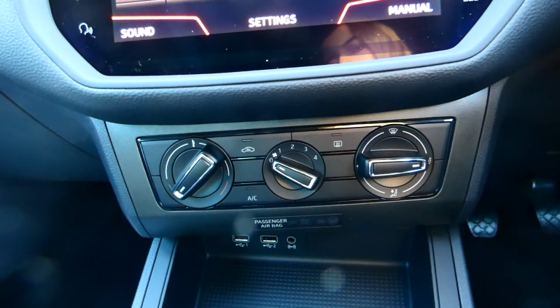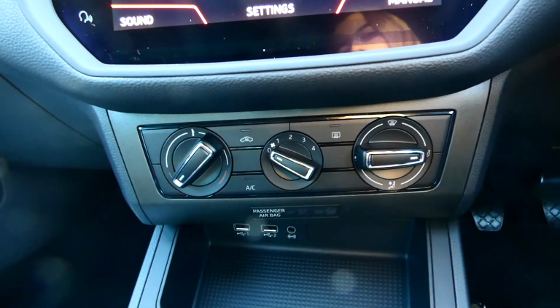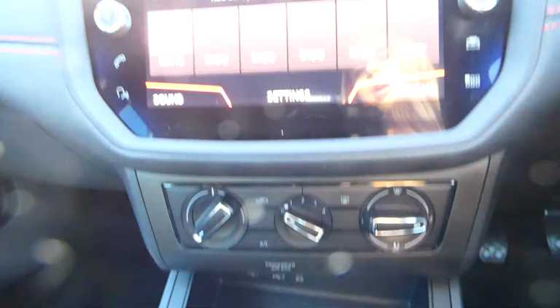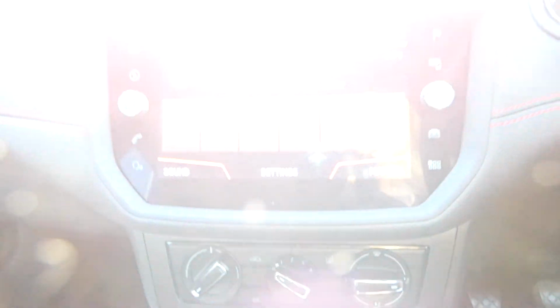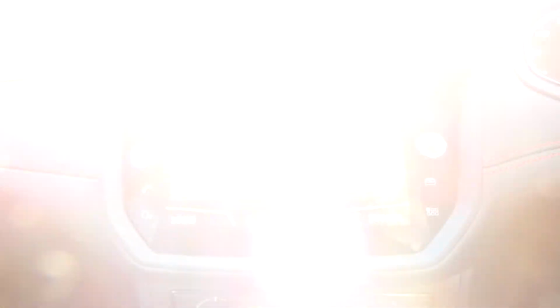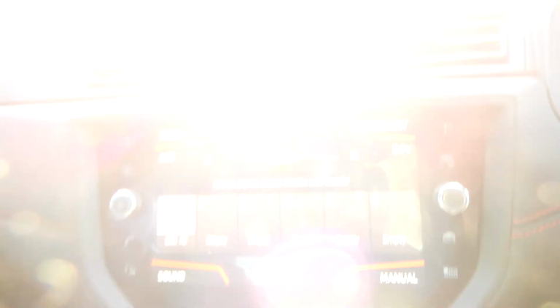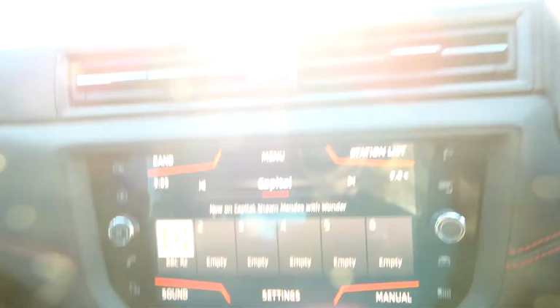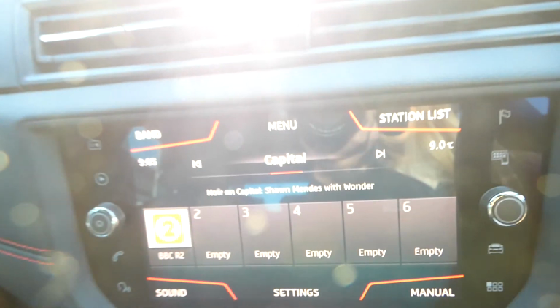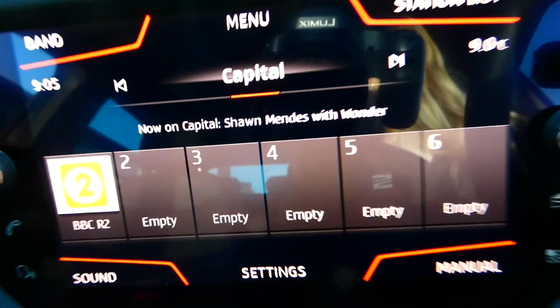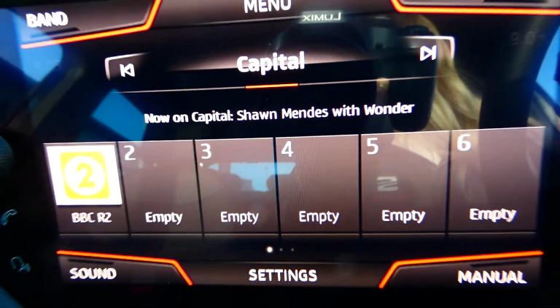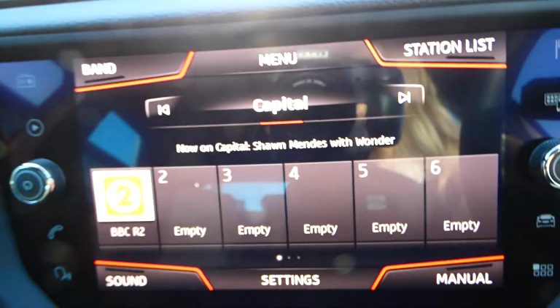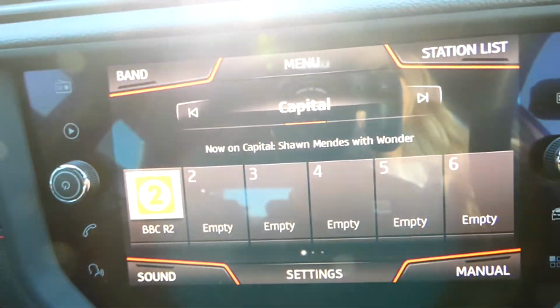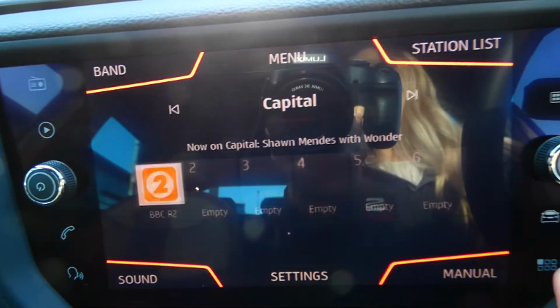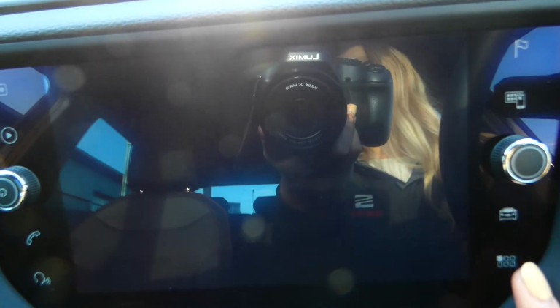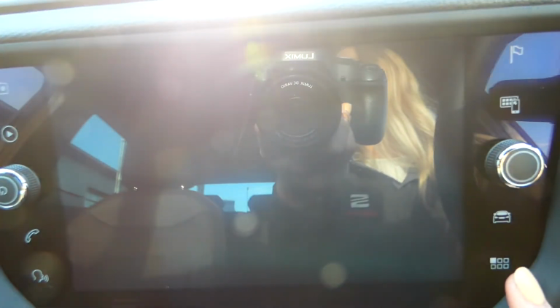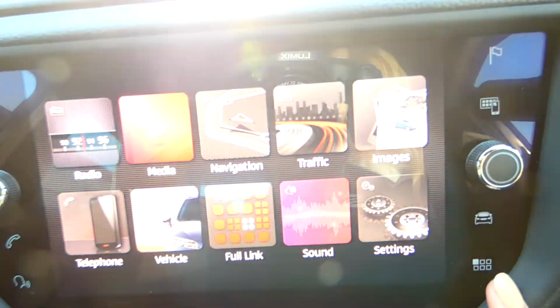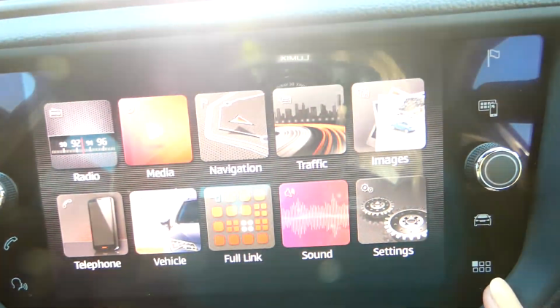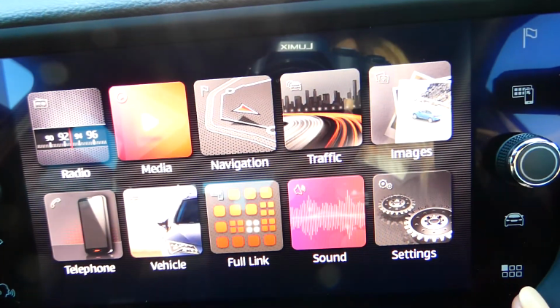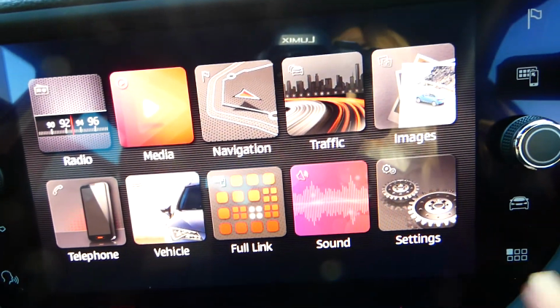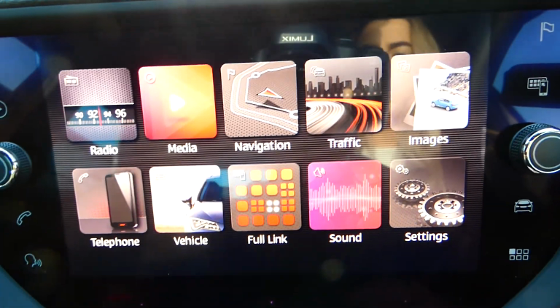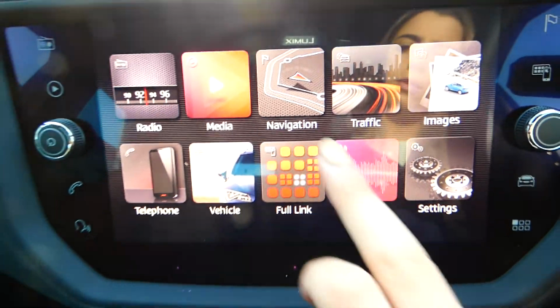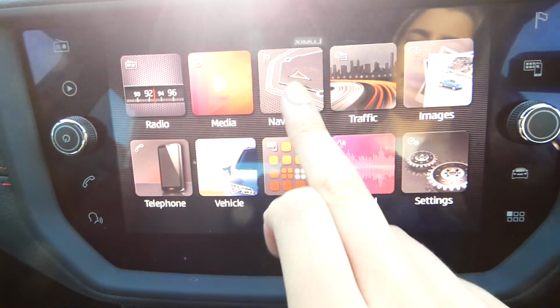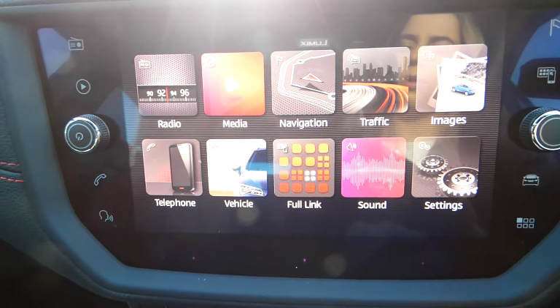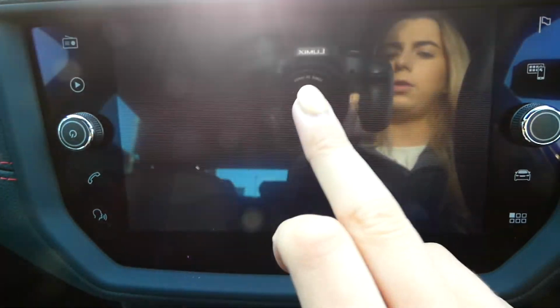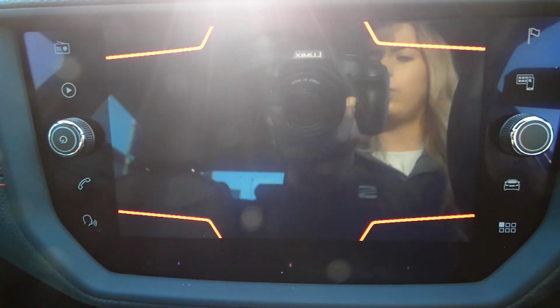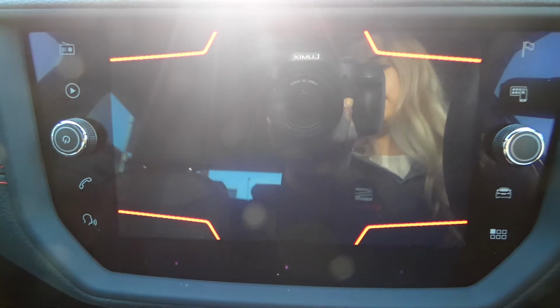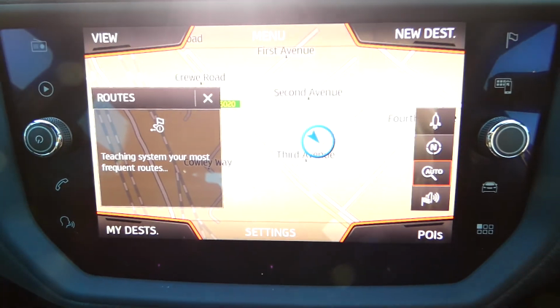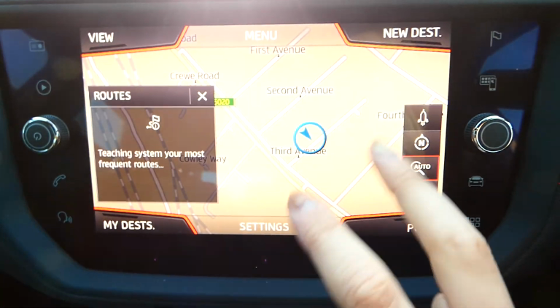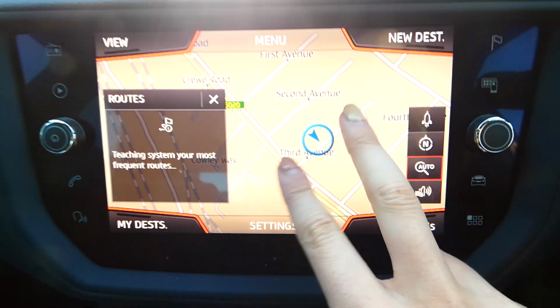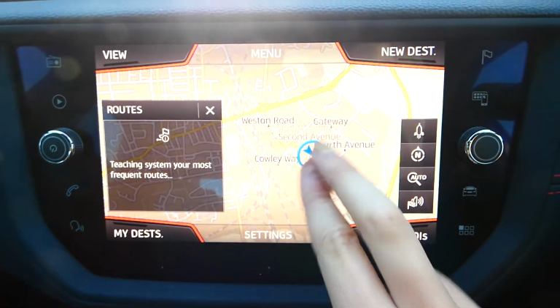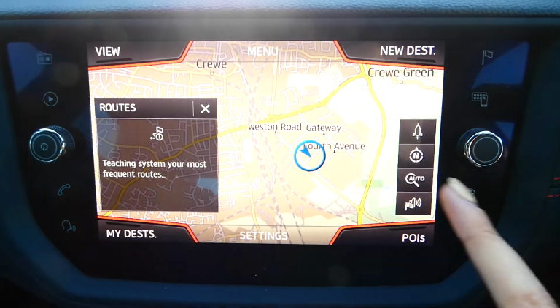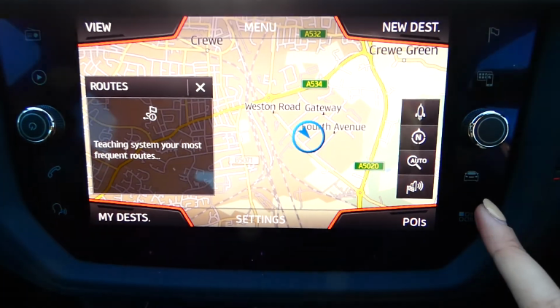We've got the aircon controls and this touchscreen display, which is absolutely gorgeous. It gives access to the full DAB radio, navigation, full link, and some other options as well. It's very easy to use and user-friendly.